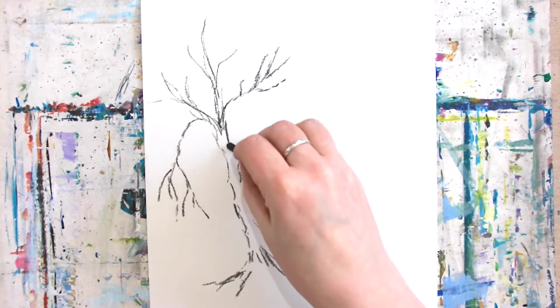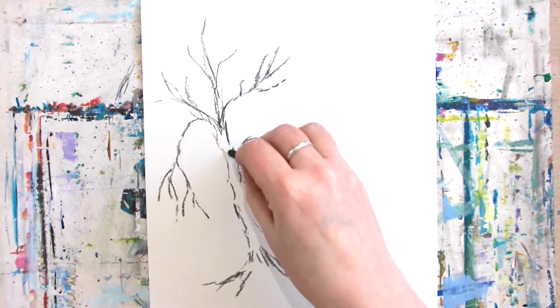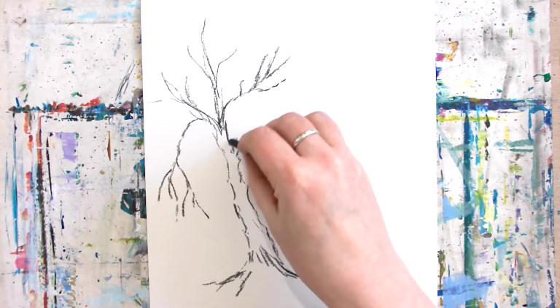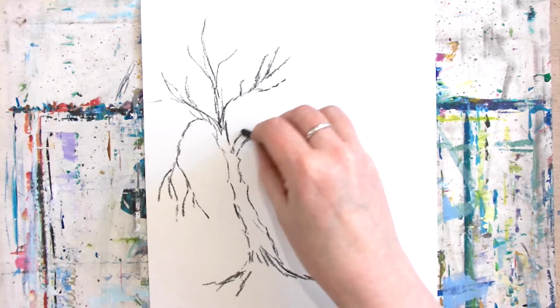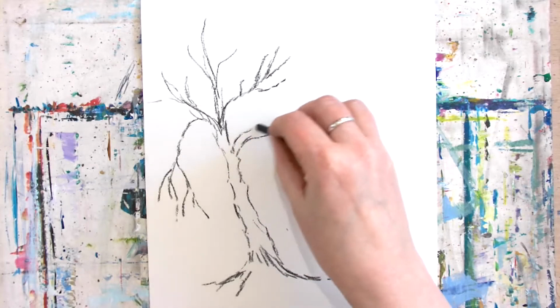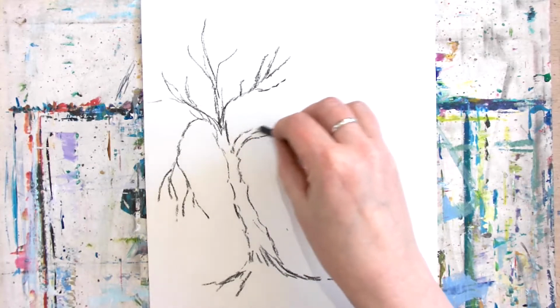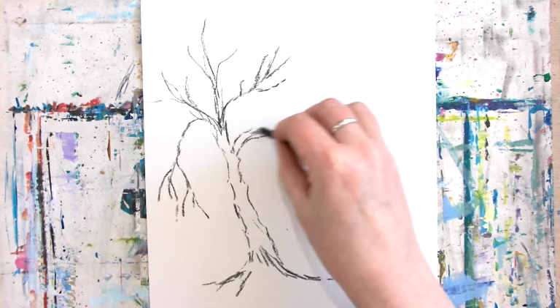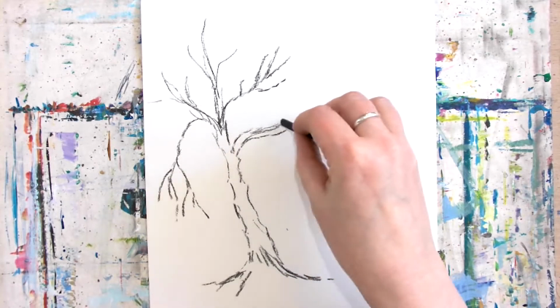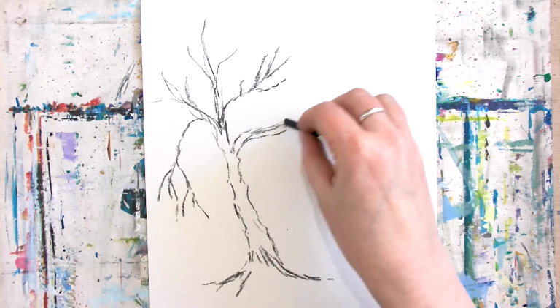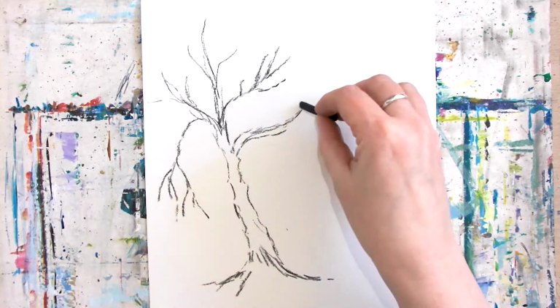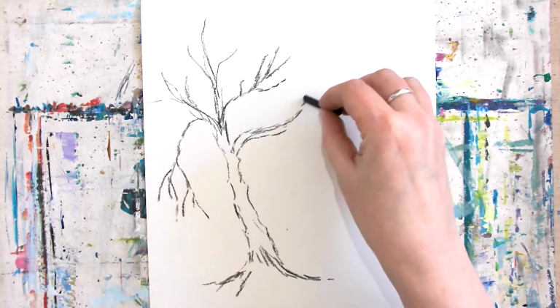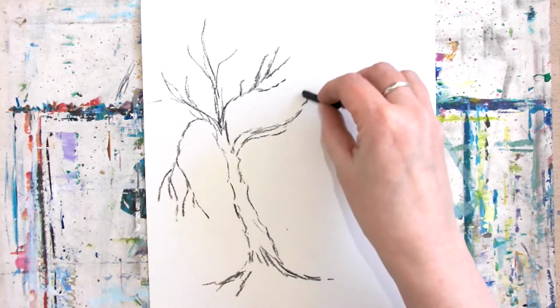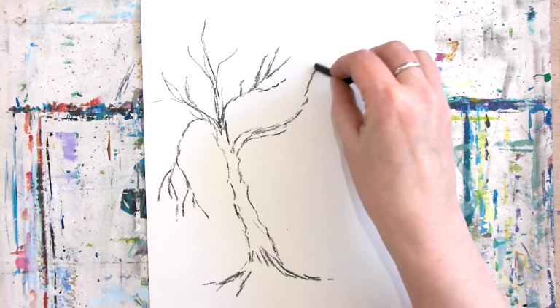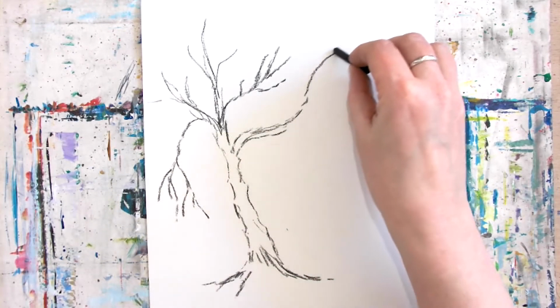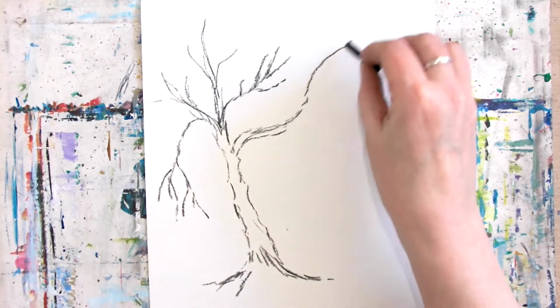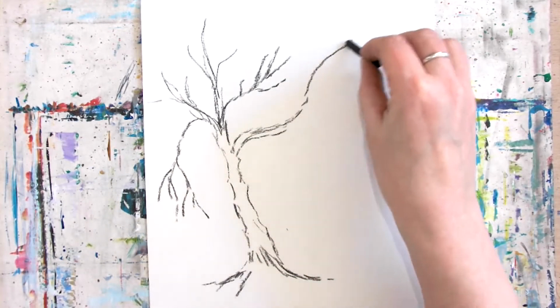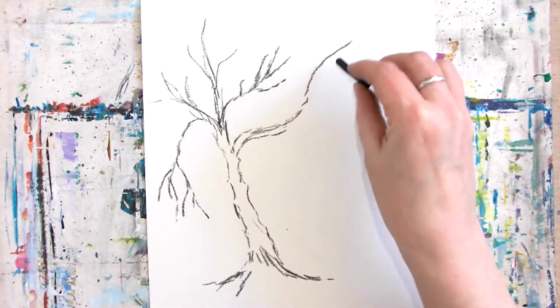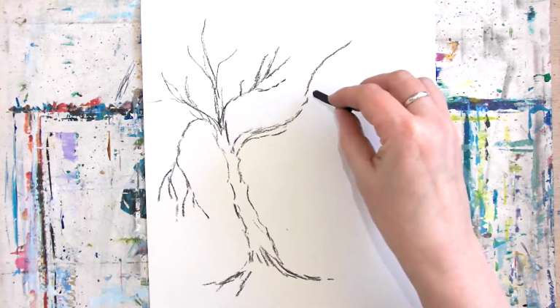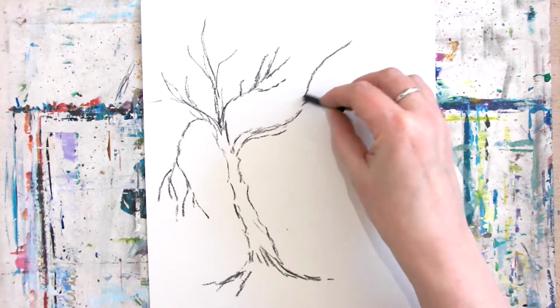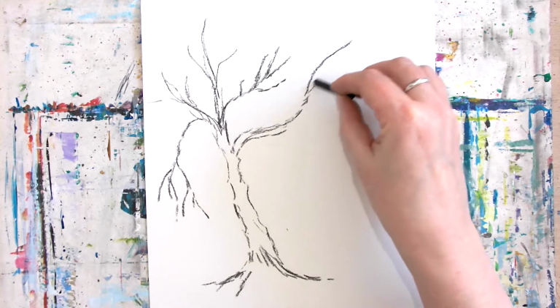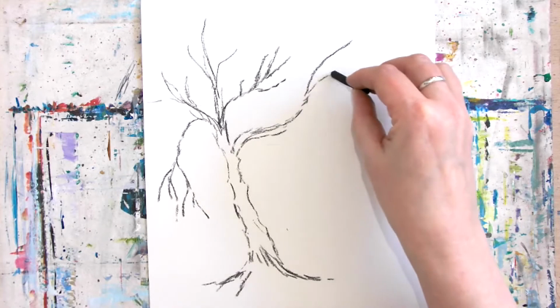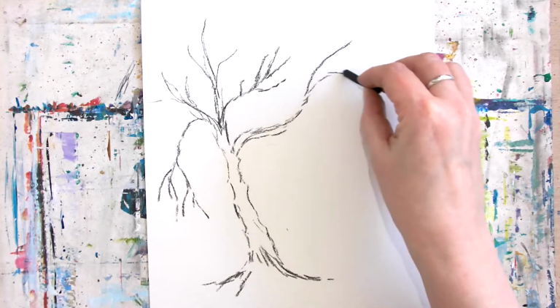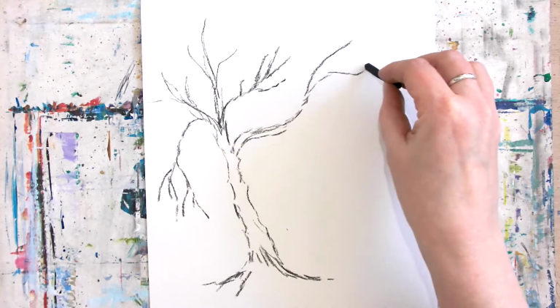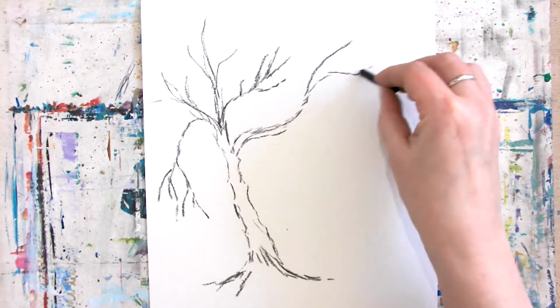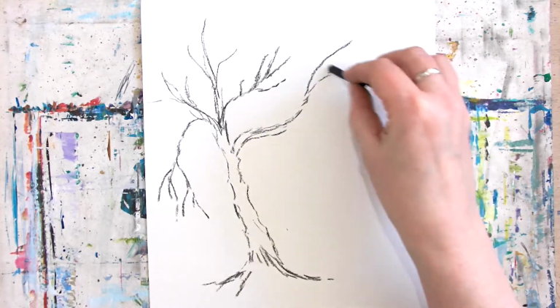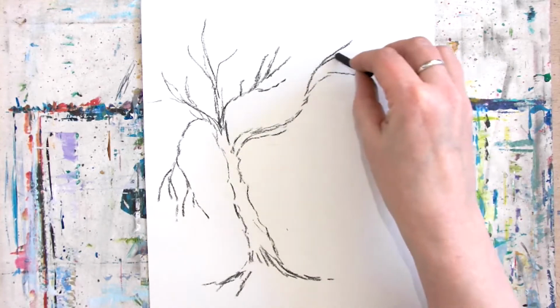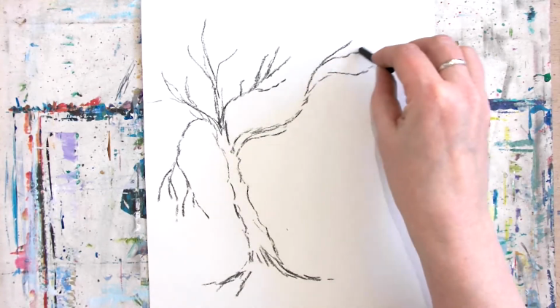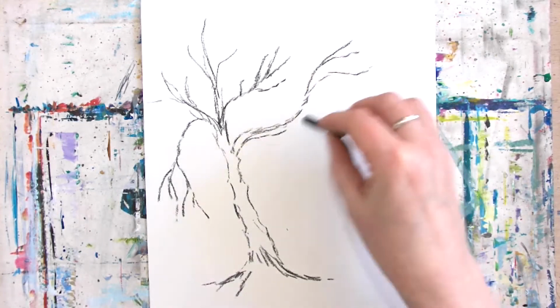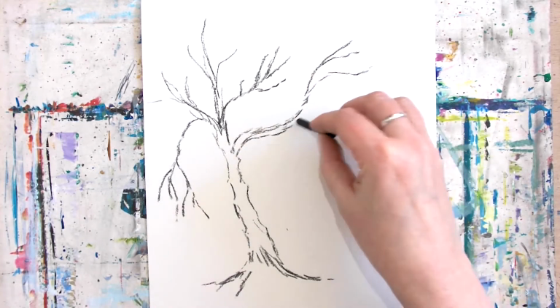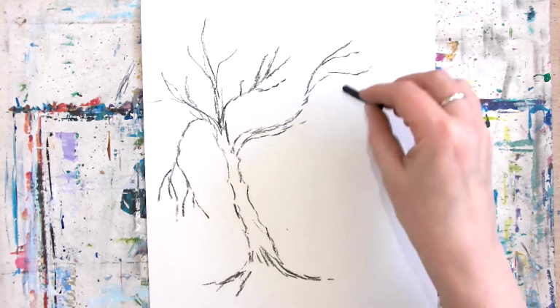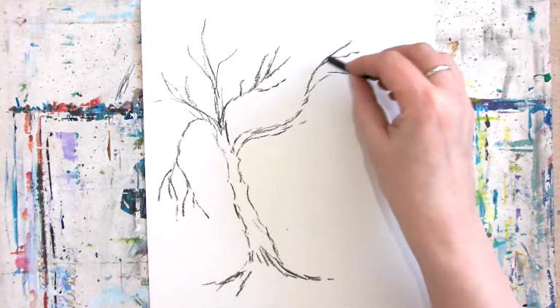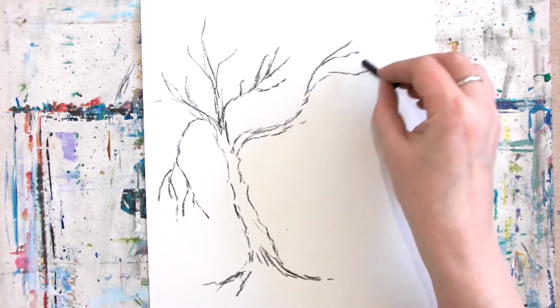Look at trees — they're never quite as neat as you think they are. Try and look at them for the lumps and bumps and the funny shaped branches. And so threes again.